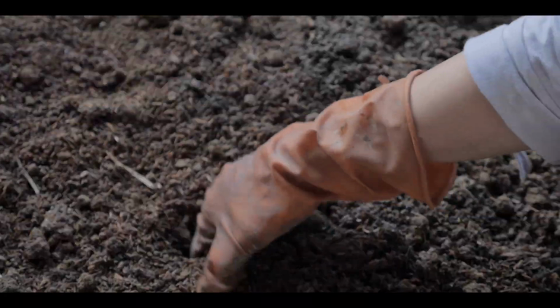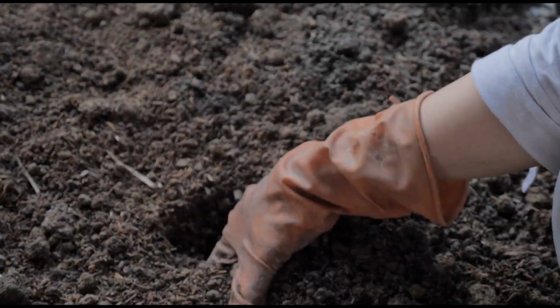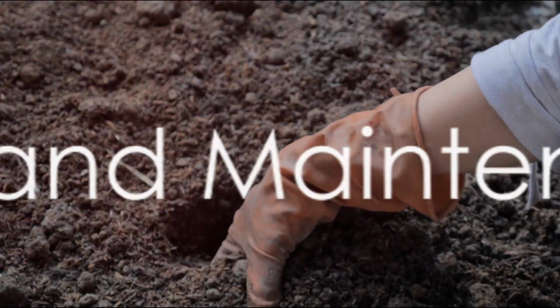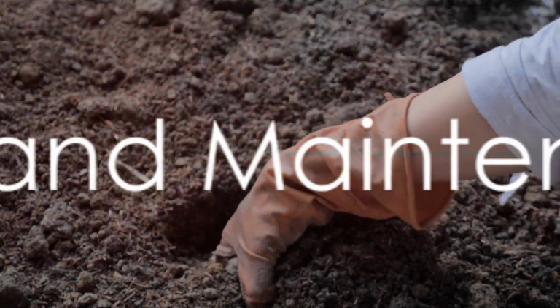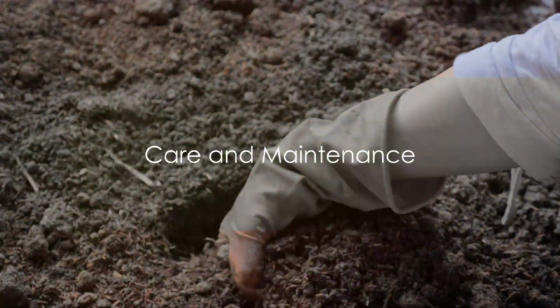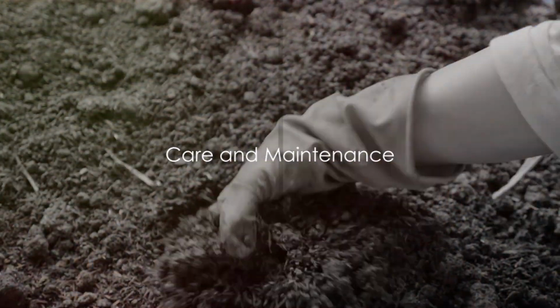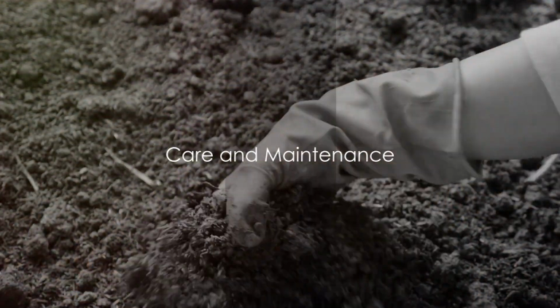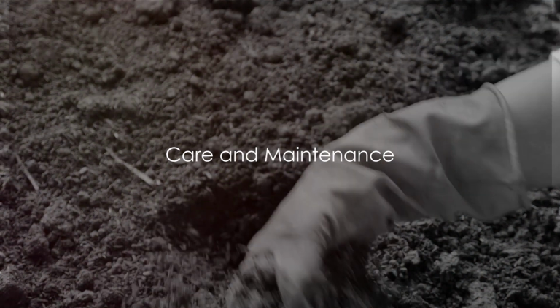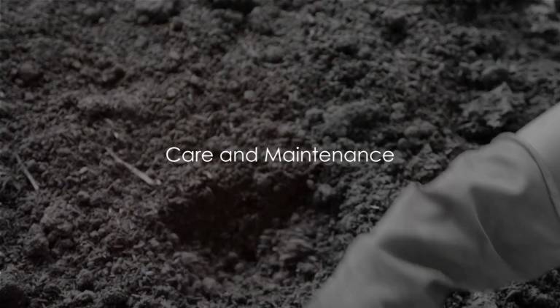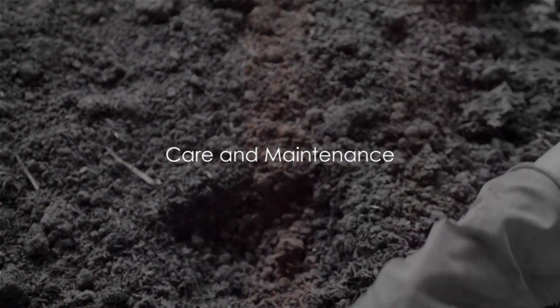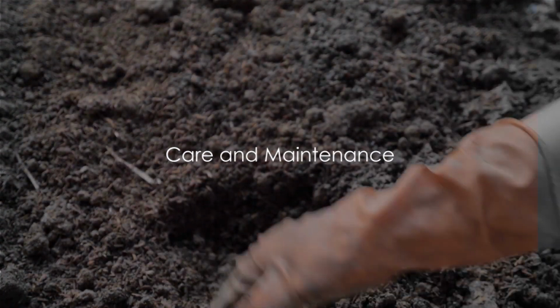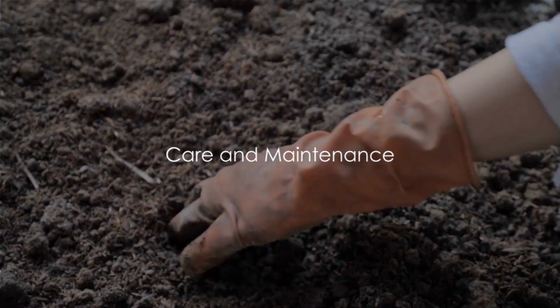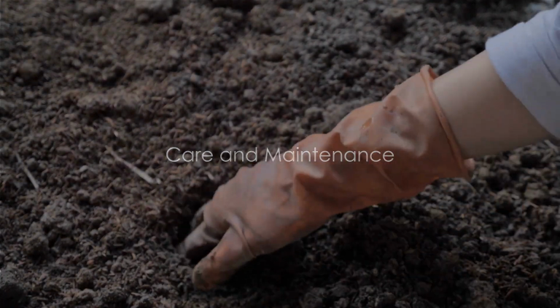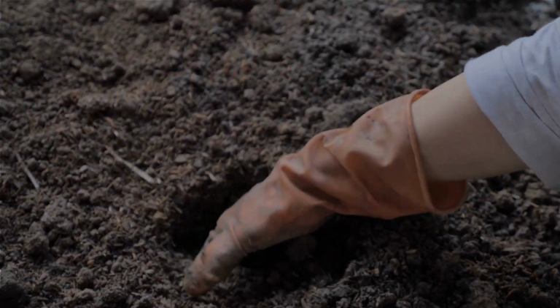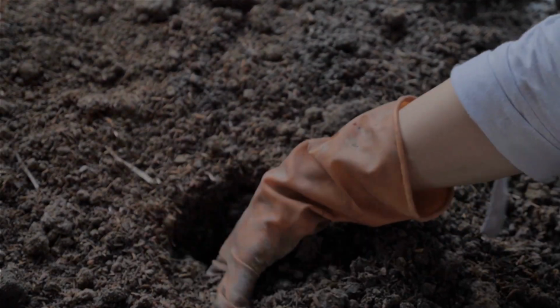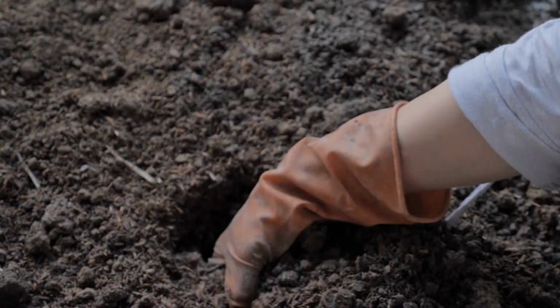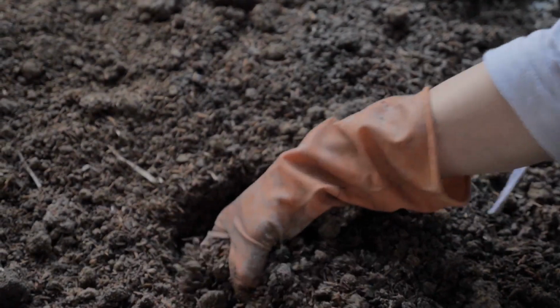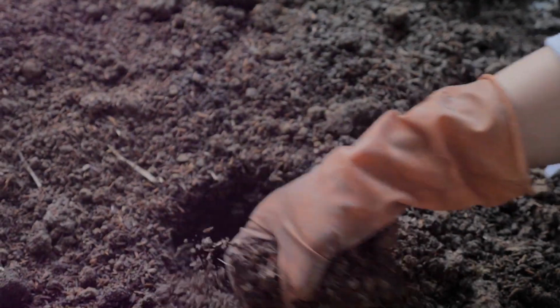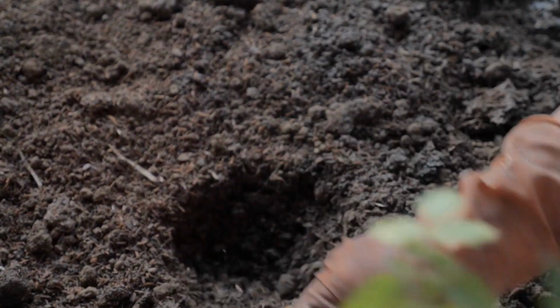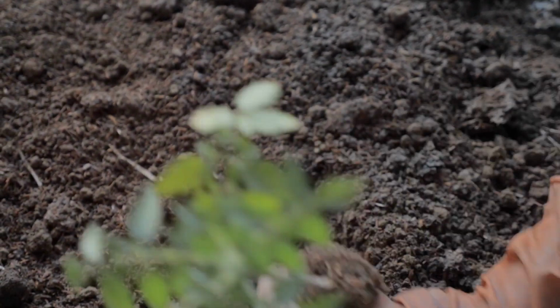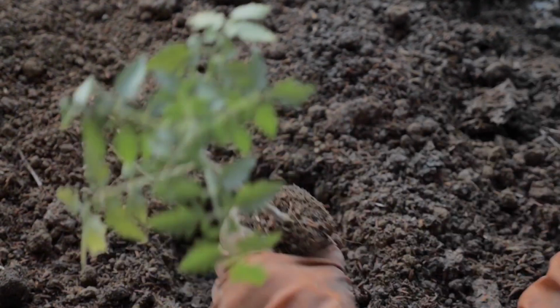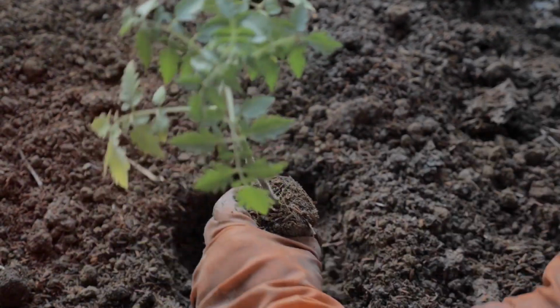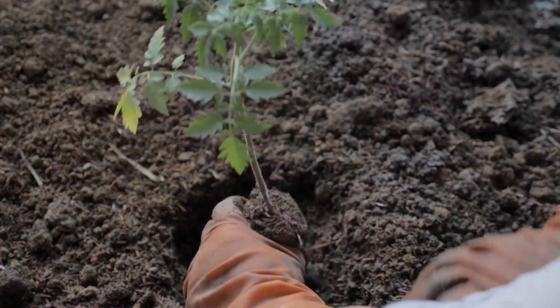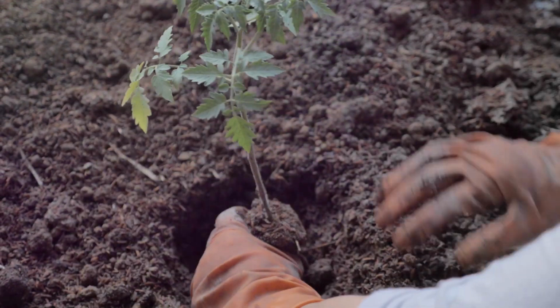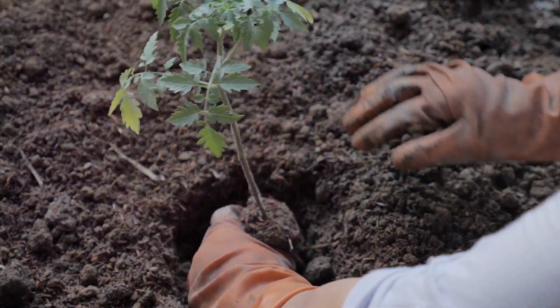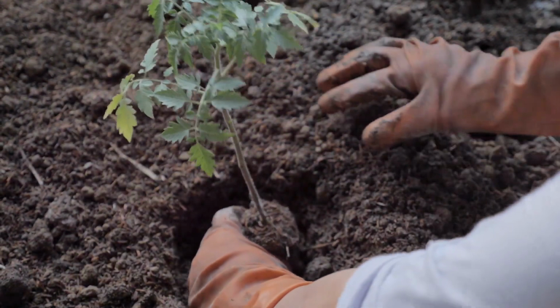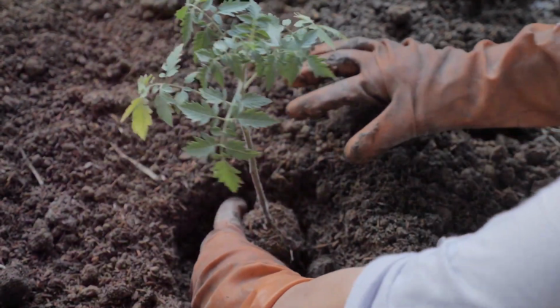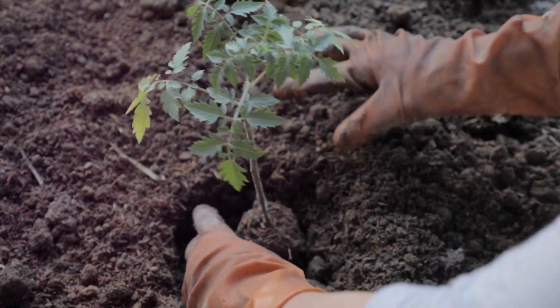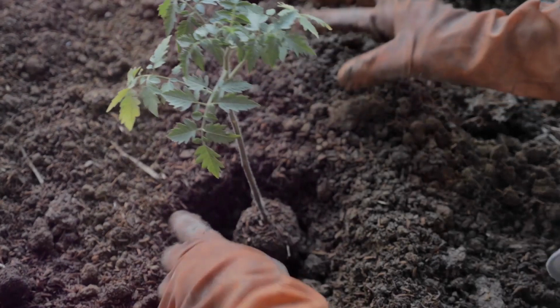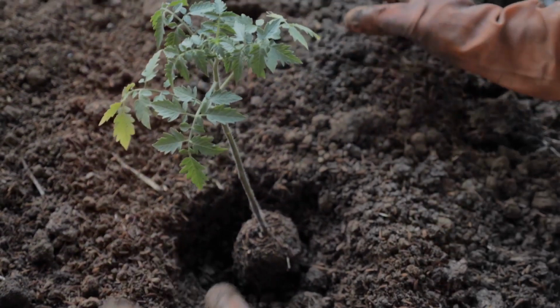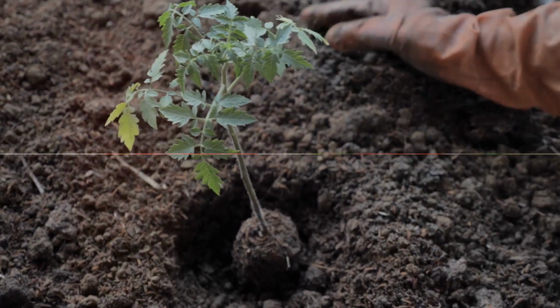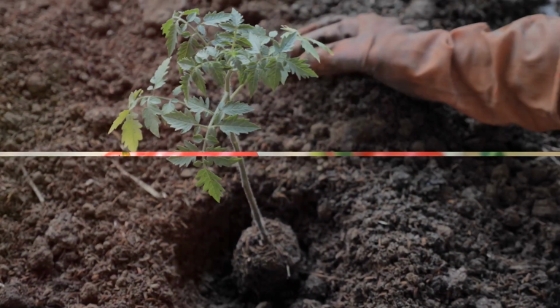Third, we discussed care and maintenance. Consistent watering, mulching, staking, and regular fertilization will keep your plants healthy and productive.